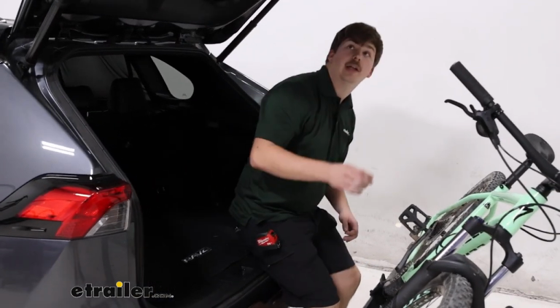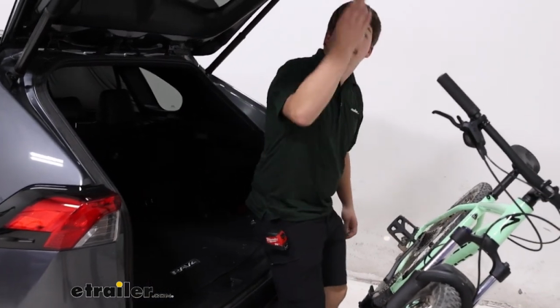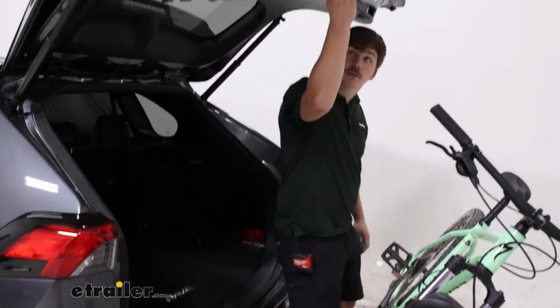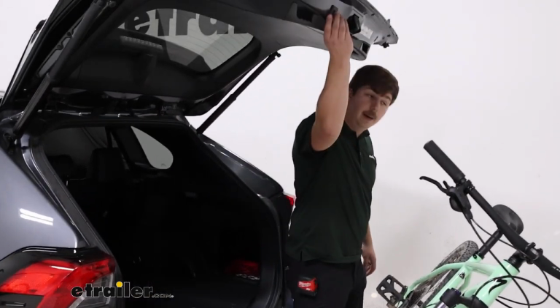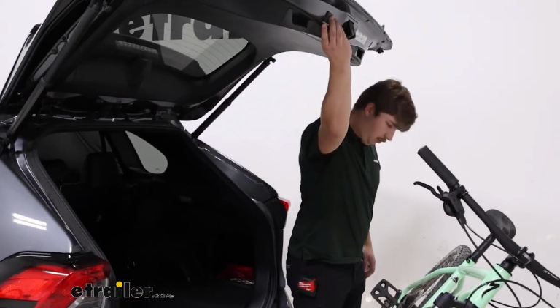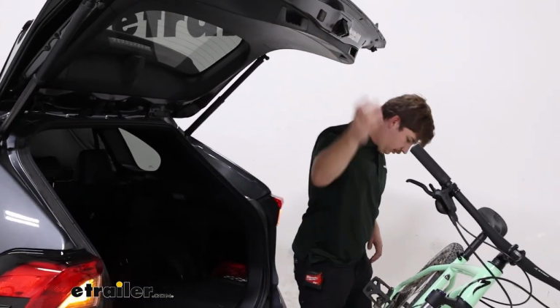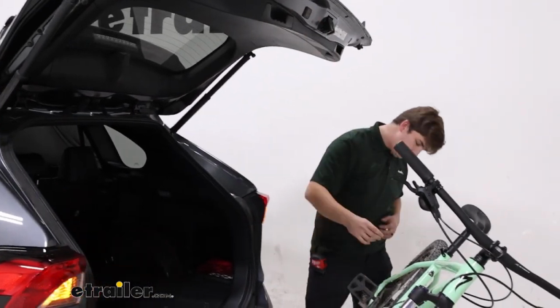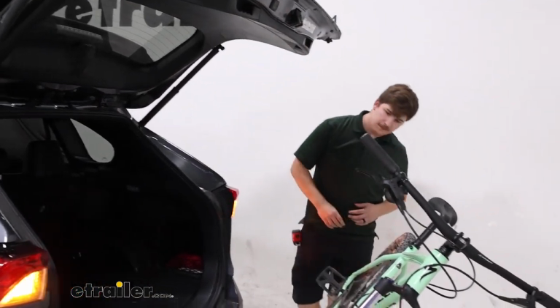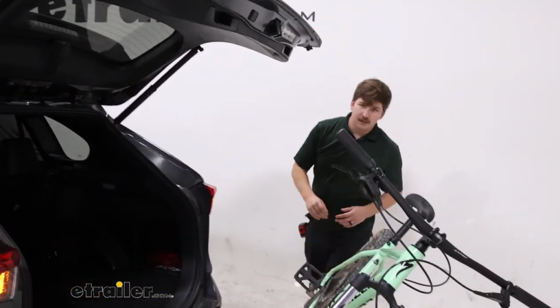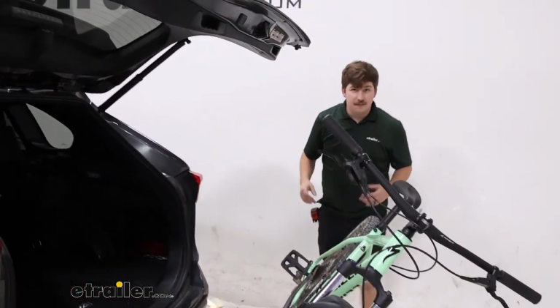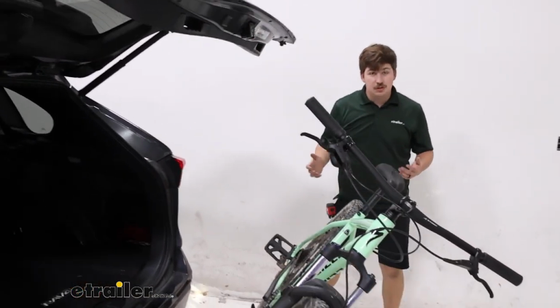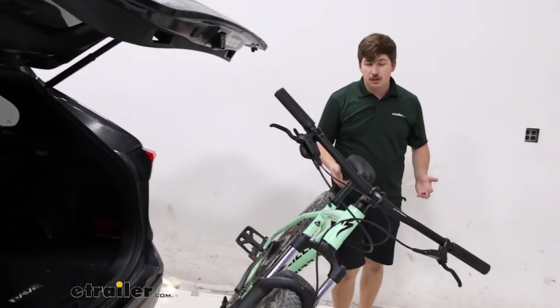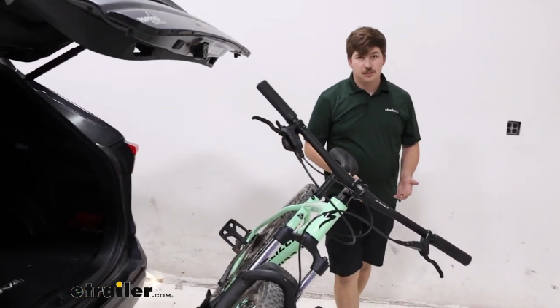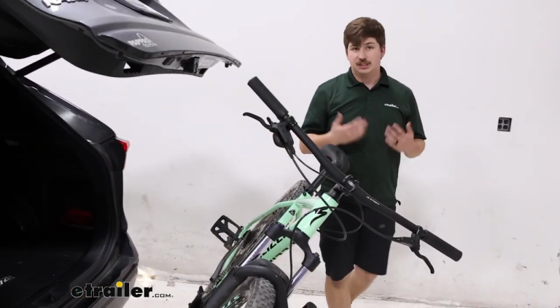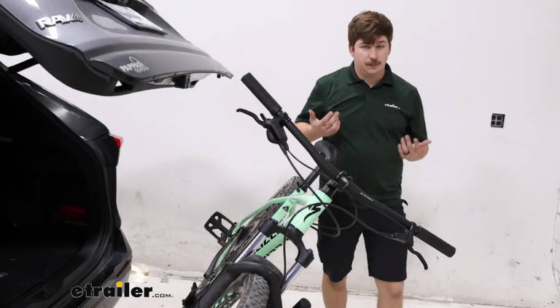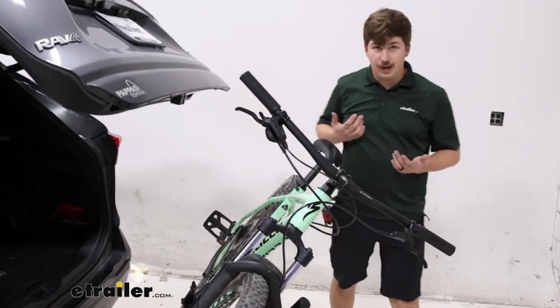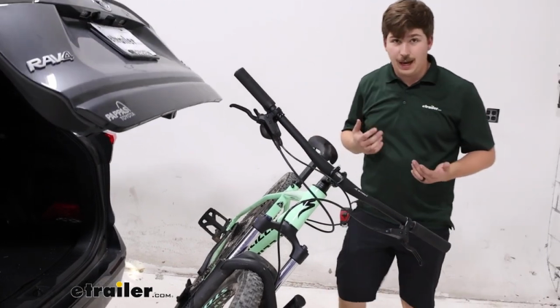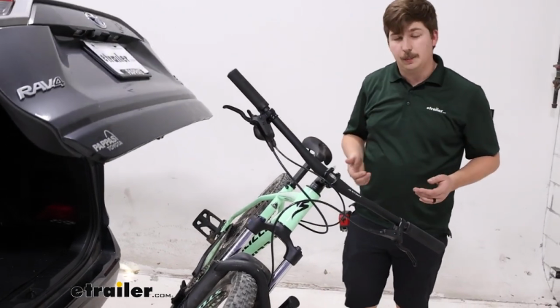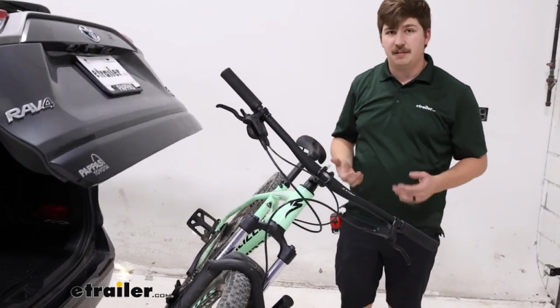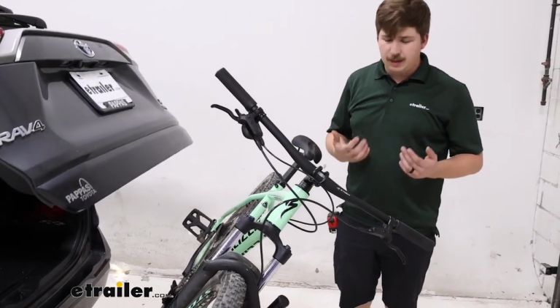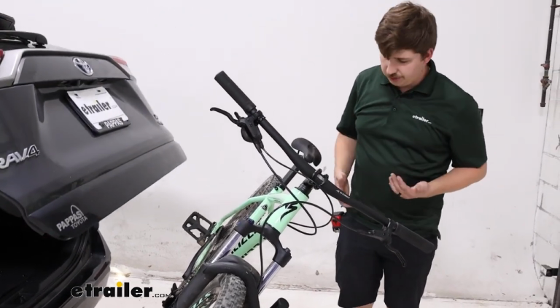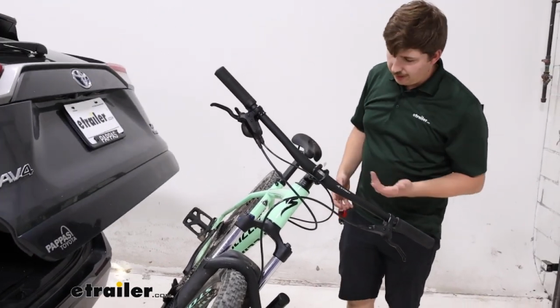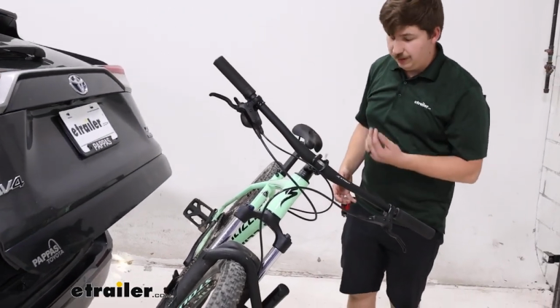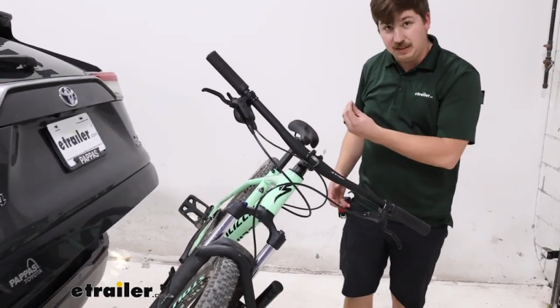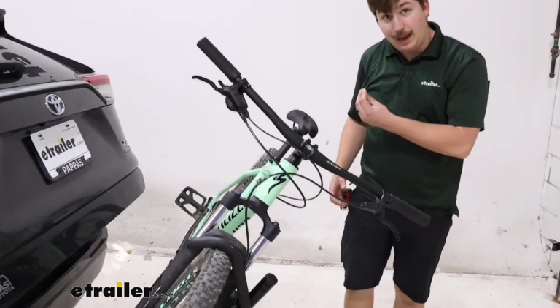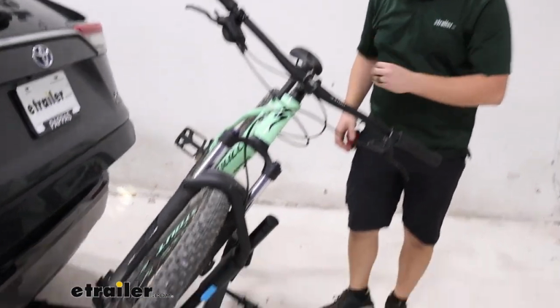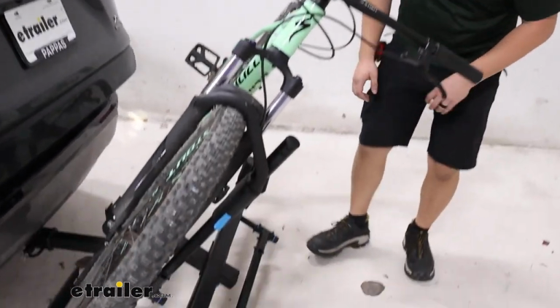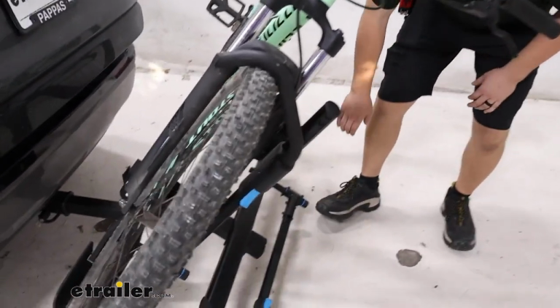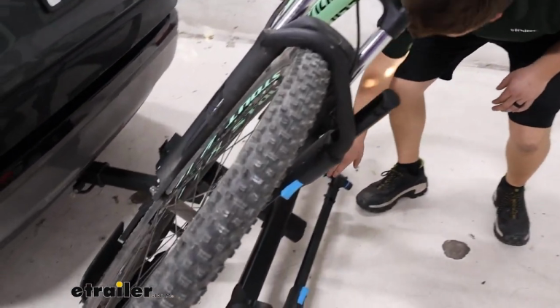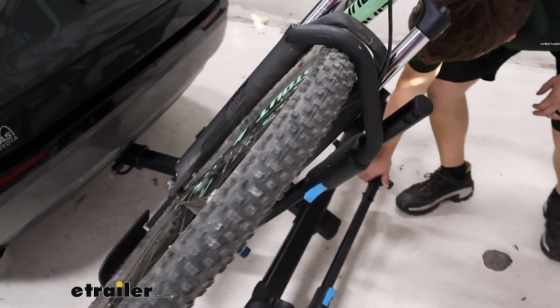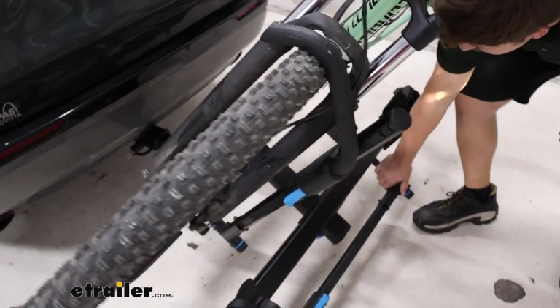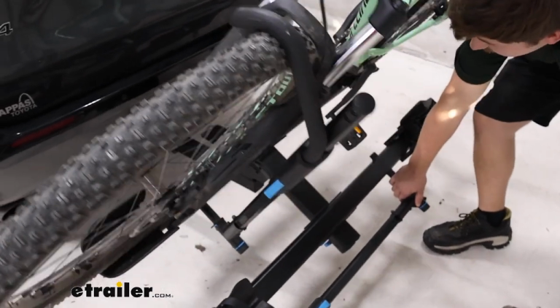I'll get this closed up, and then all you have to do is lift the bike rack back up into place. You'll hear that handle snap back in, letting you know it's locked in and ready to drive.